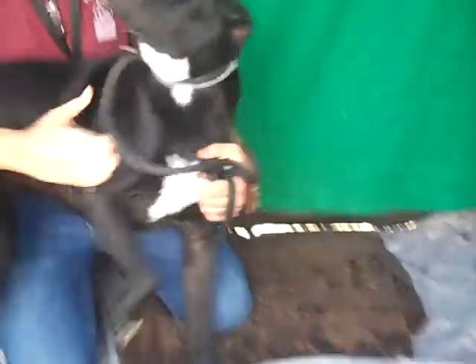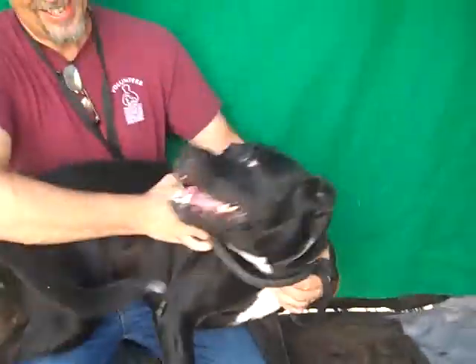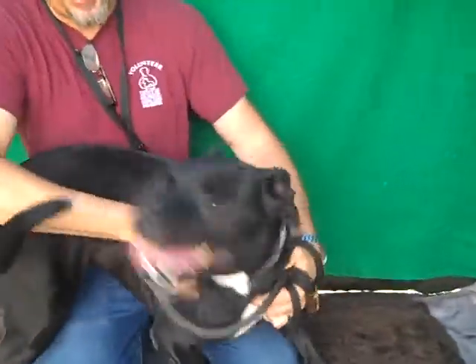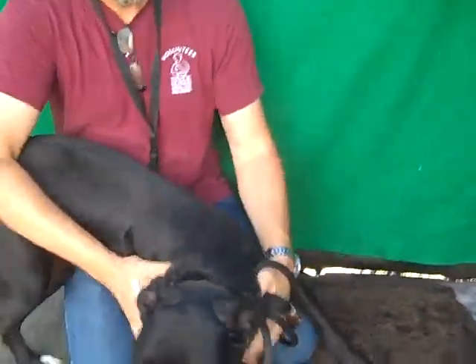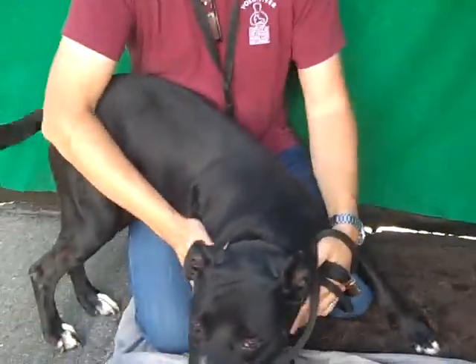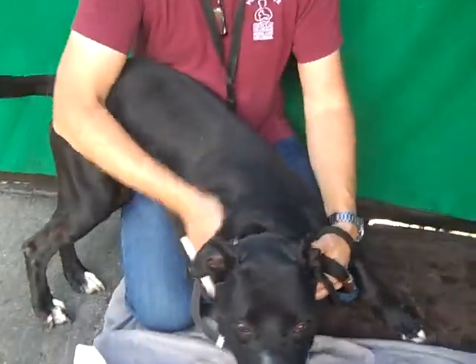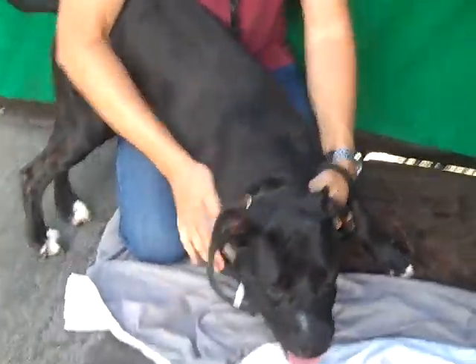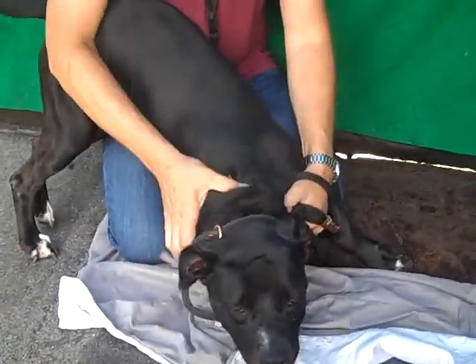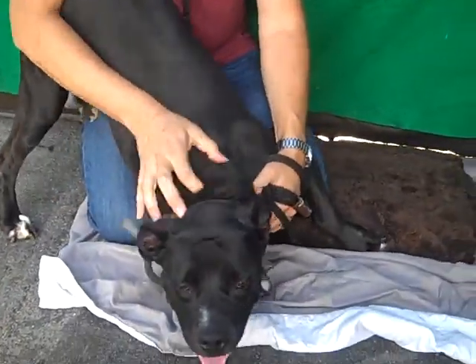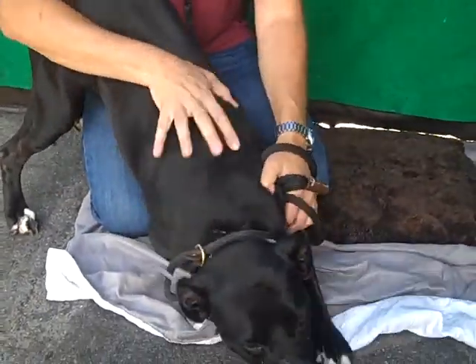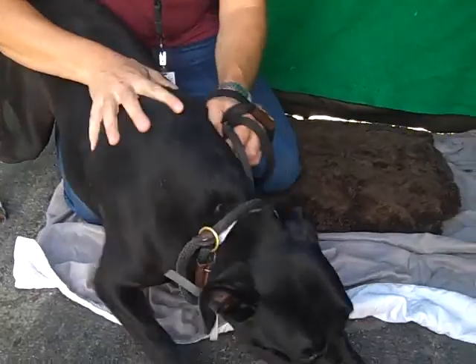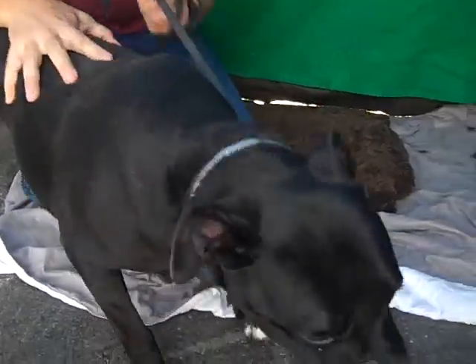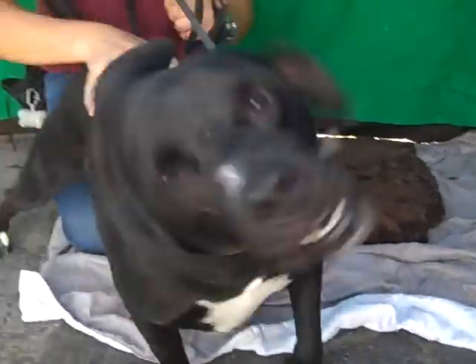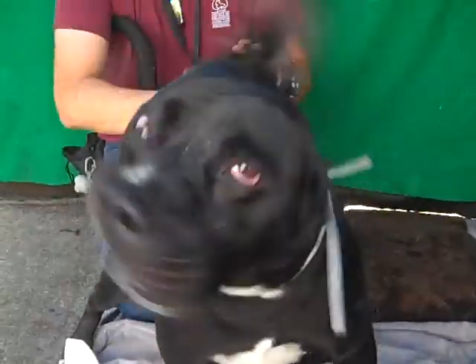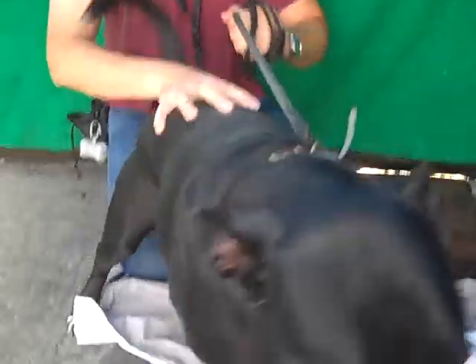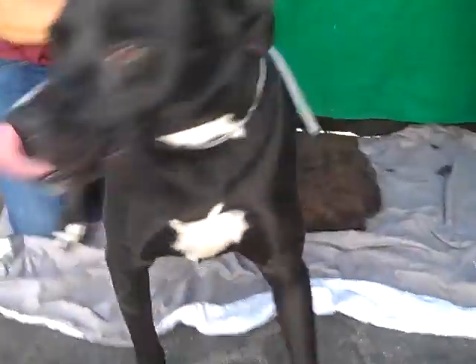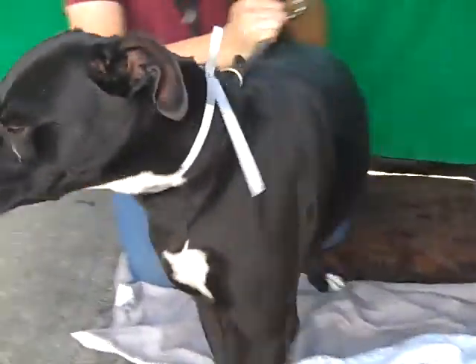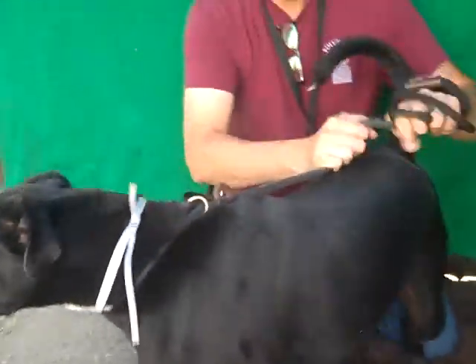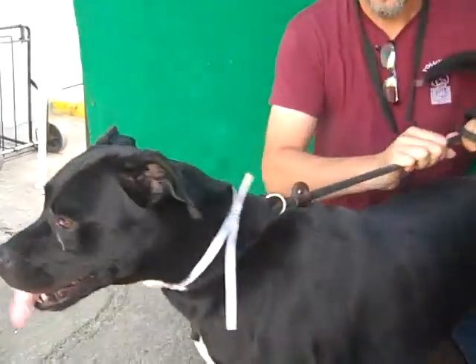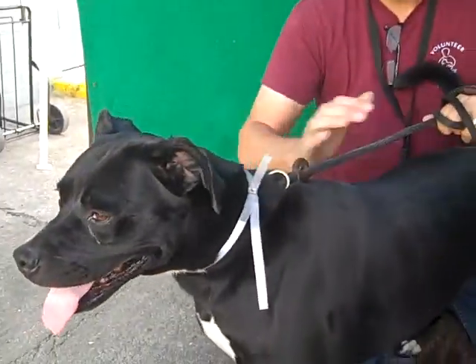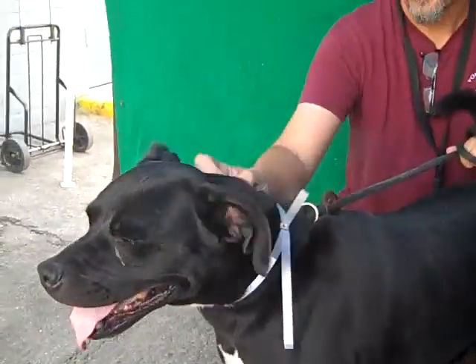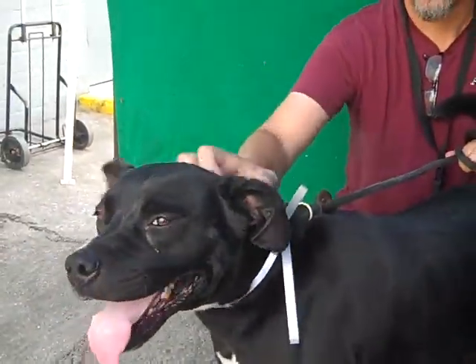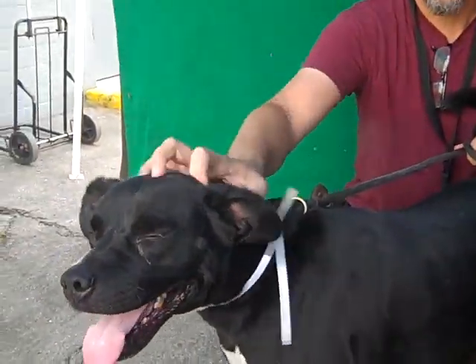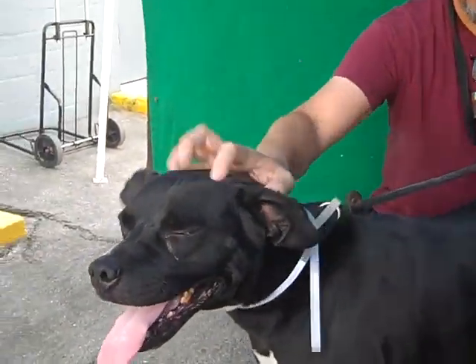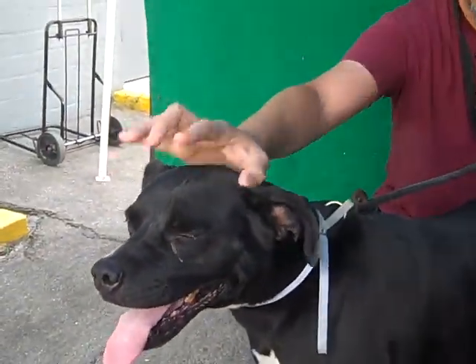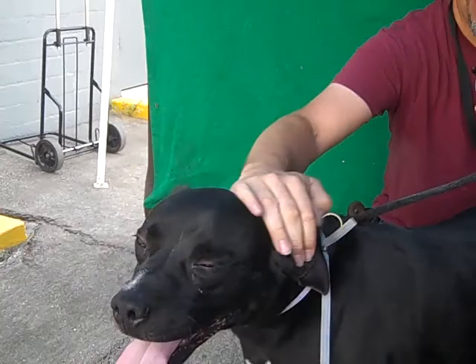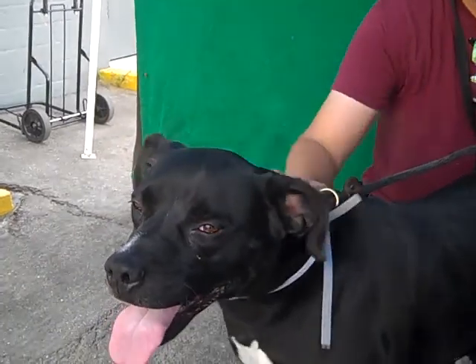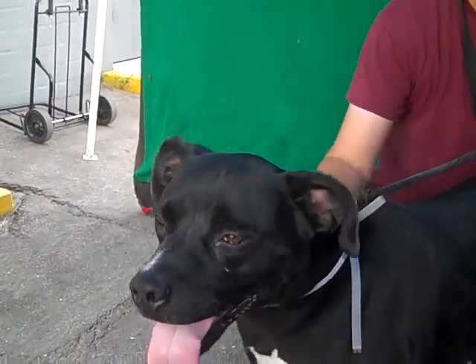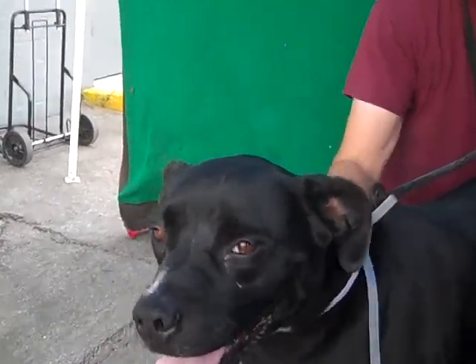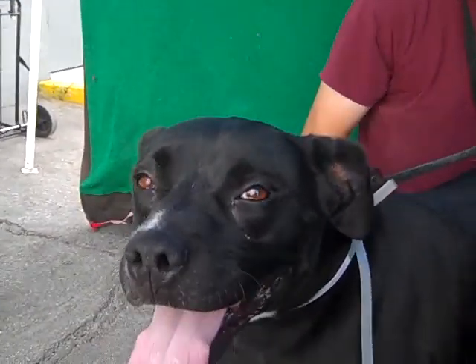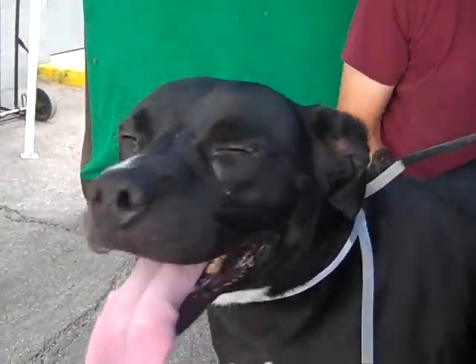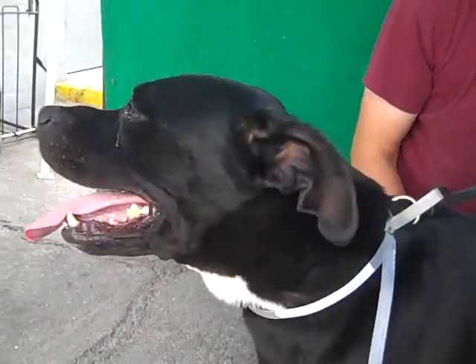She weighs about 75 pounds and she's playful. So if you know how to handle a good-sized dog and that's what you're looking for — an active and athletic friend — she's going to be a great candidate.